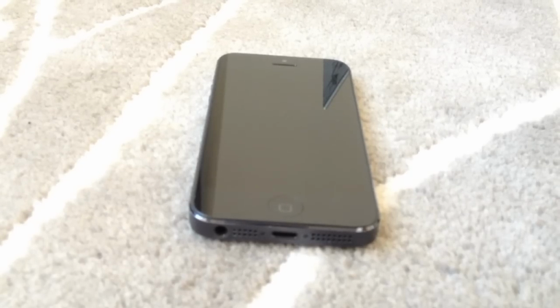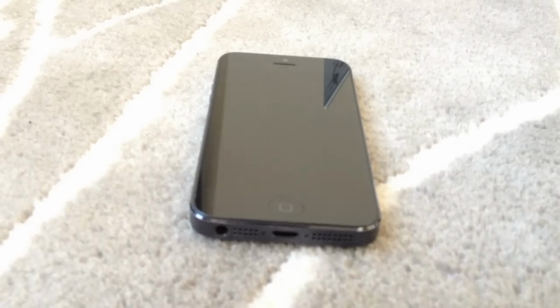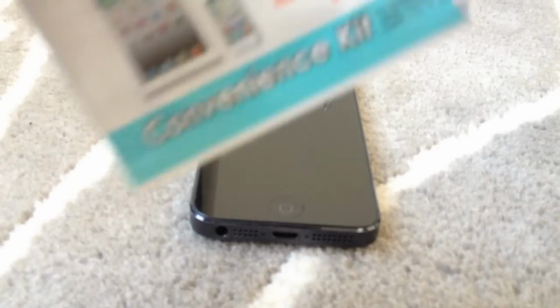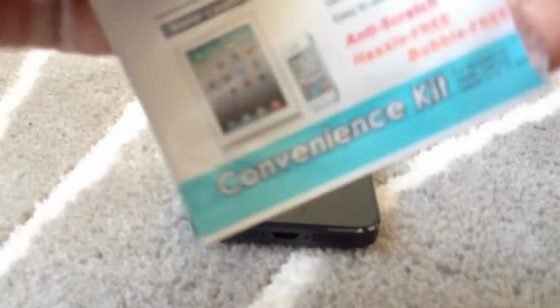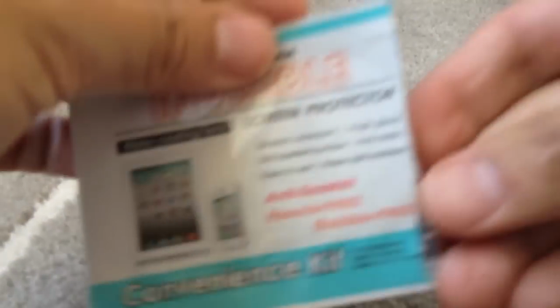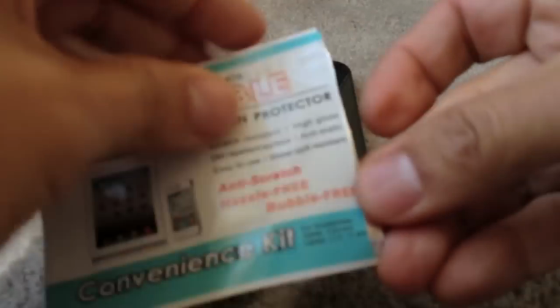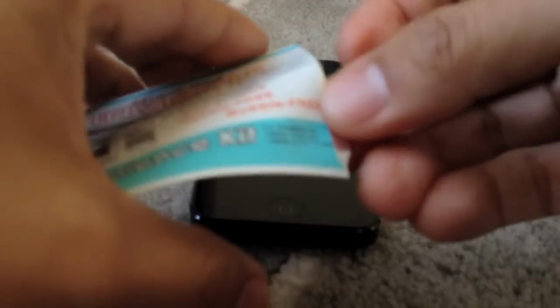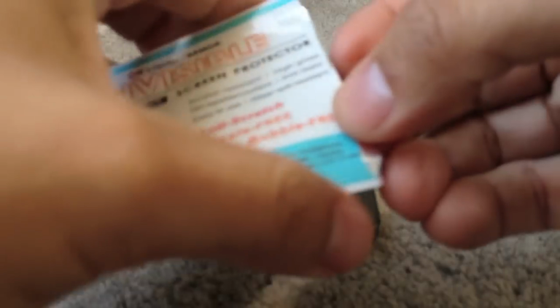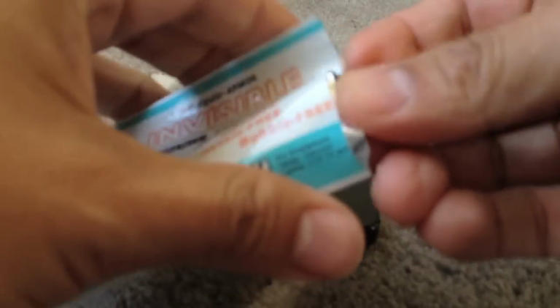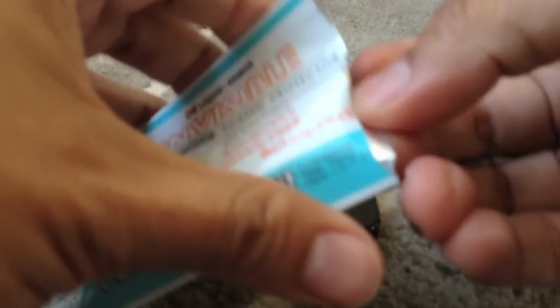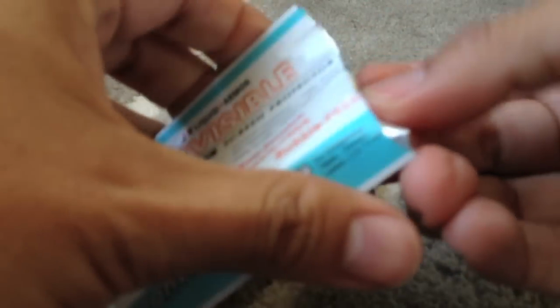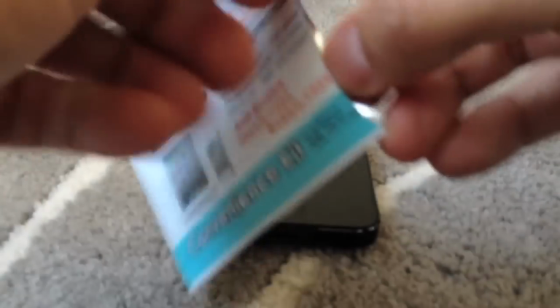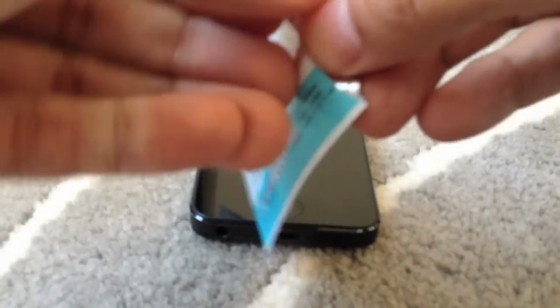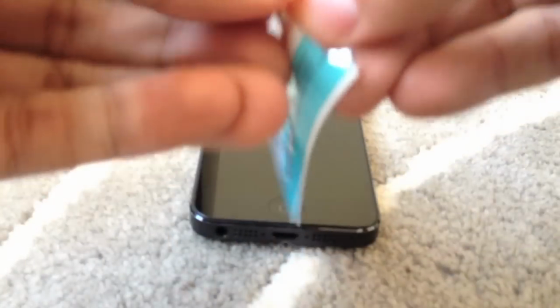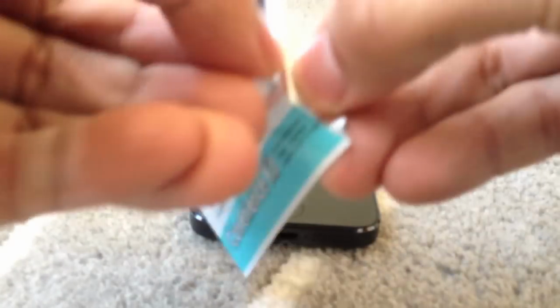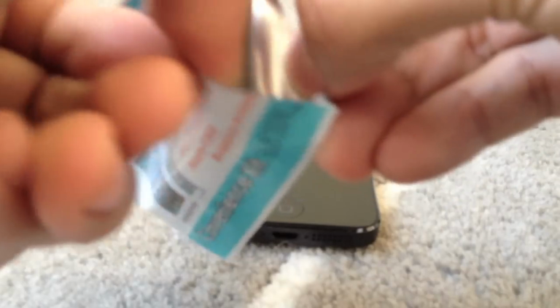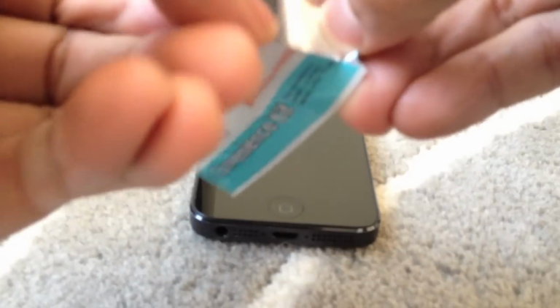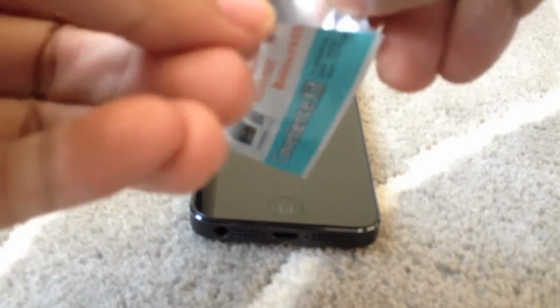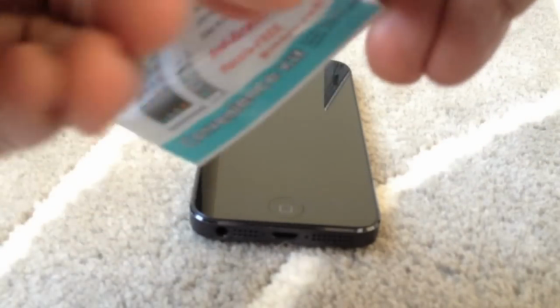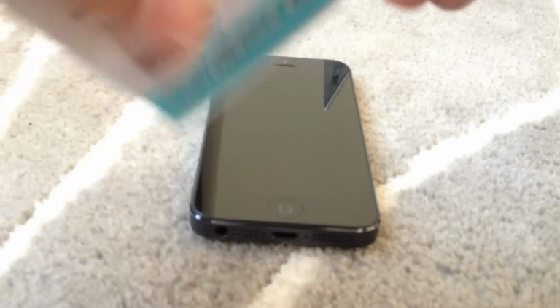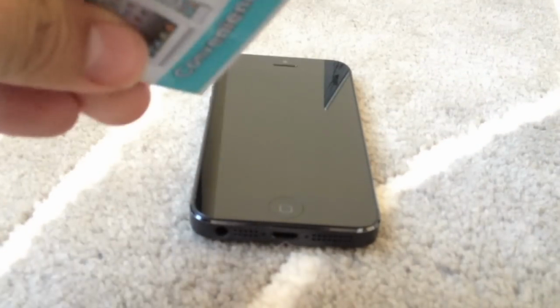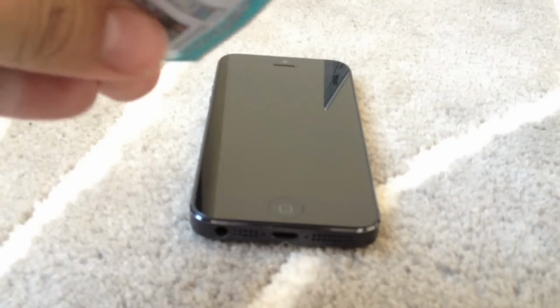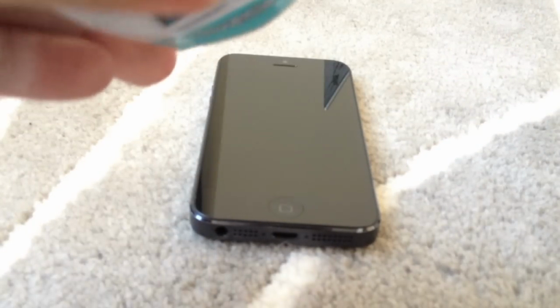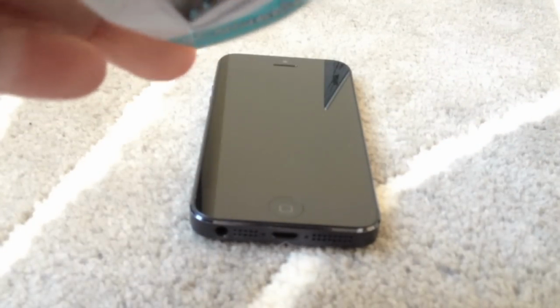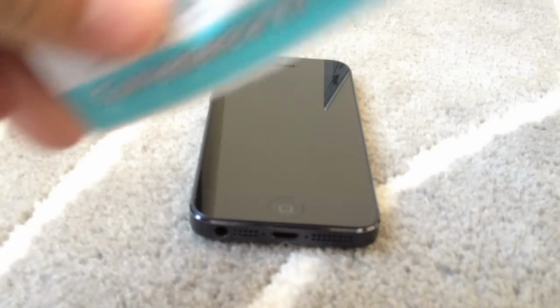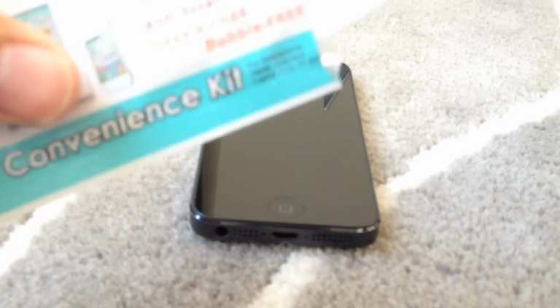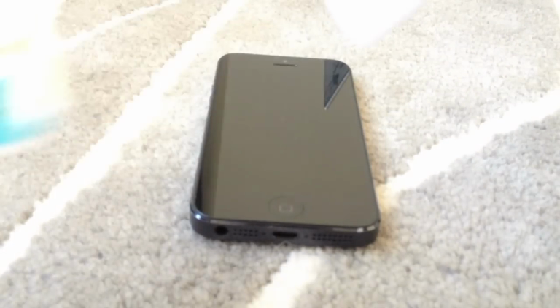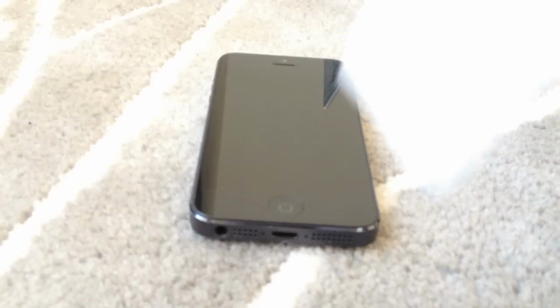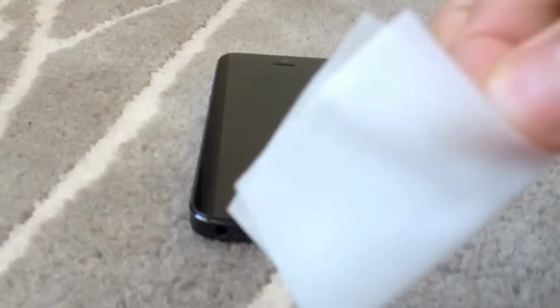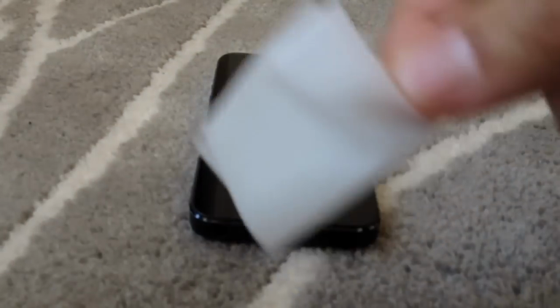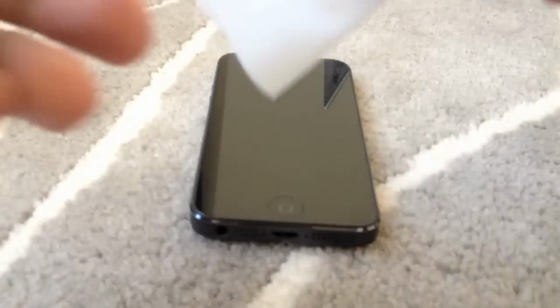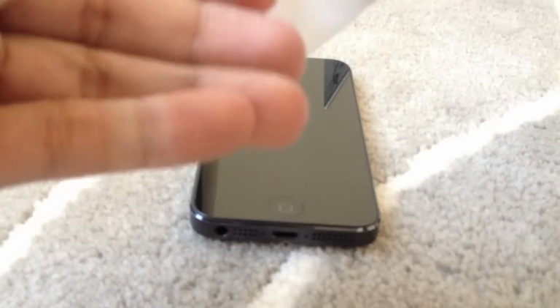So what I do is I open this packaging here — if I can get it open — and voila, there's the little wet nap. It's wet.